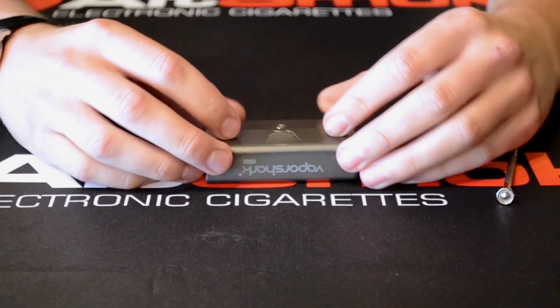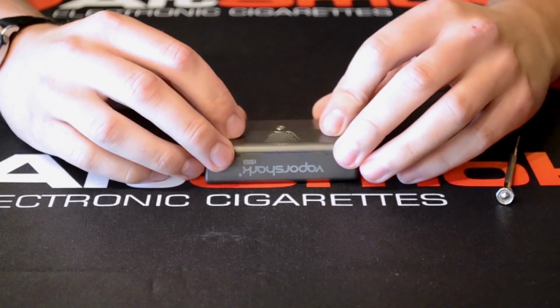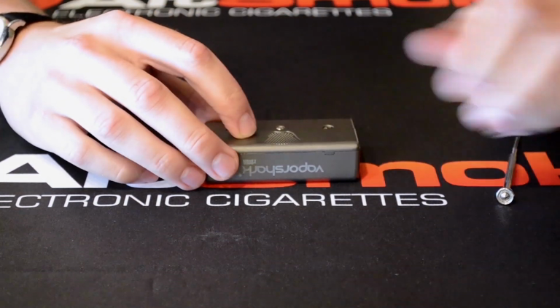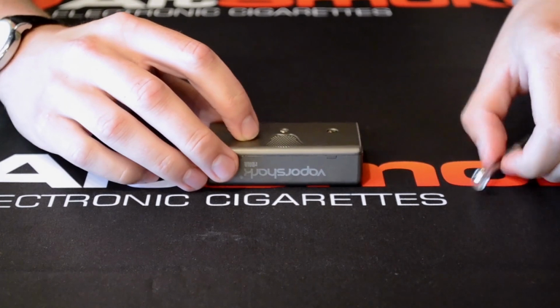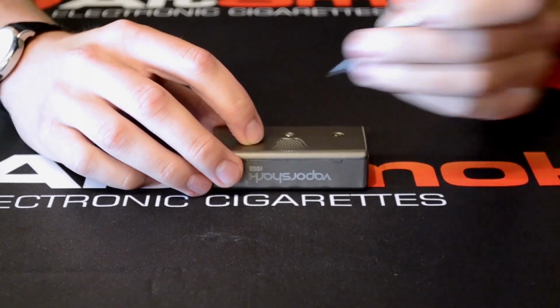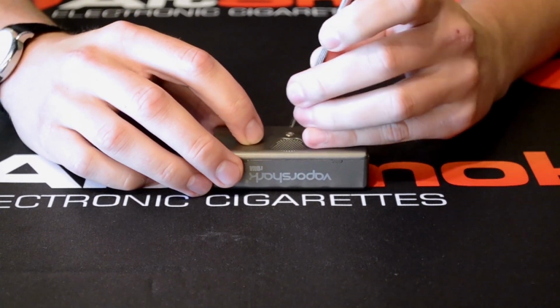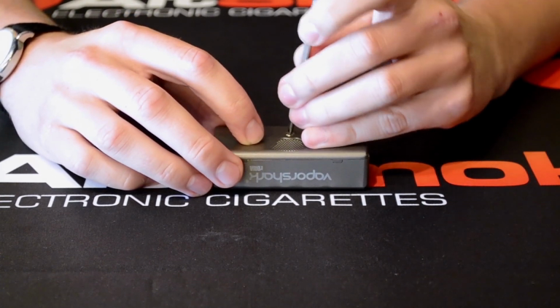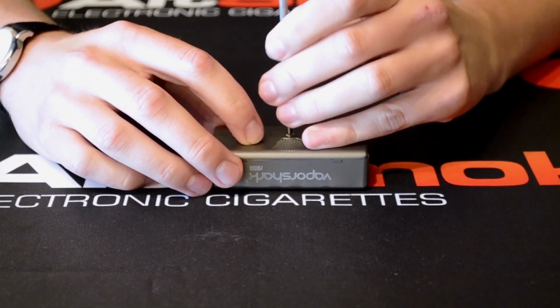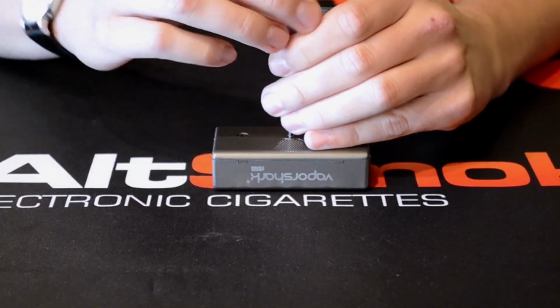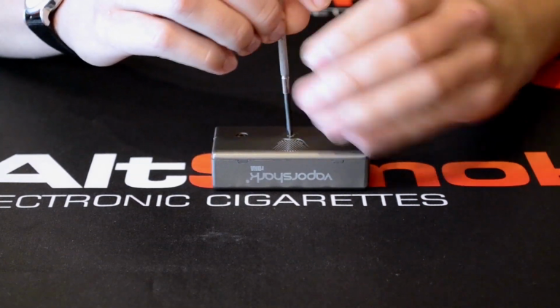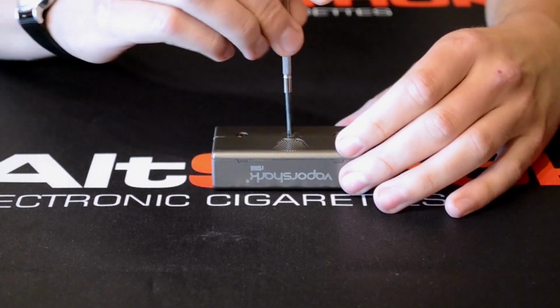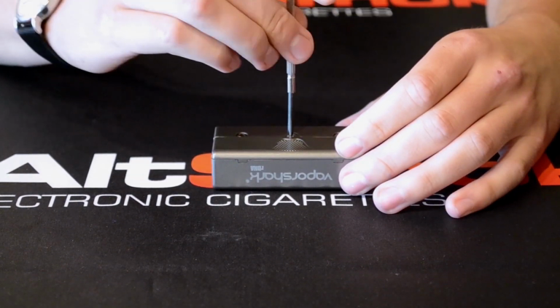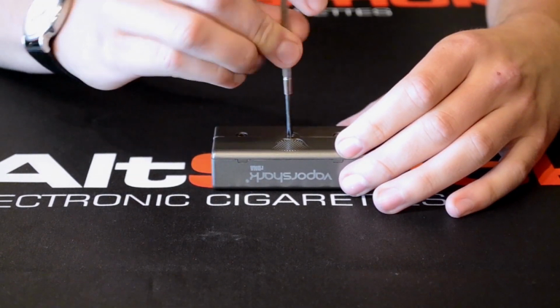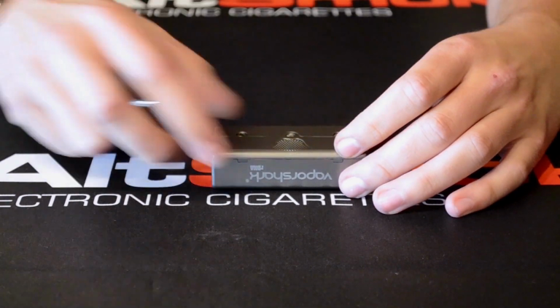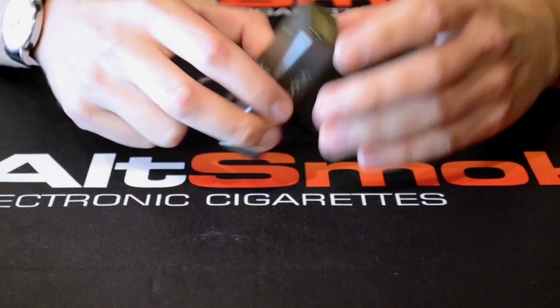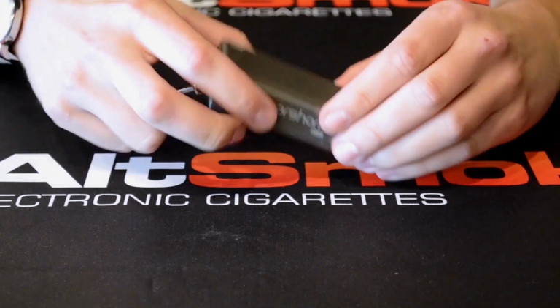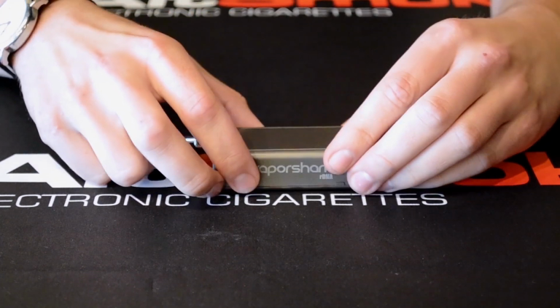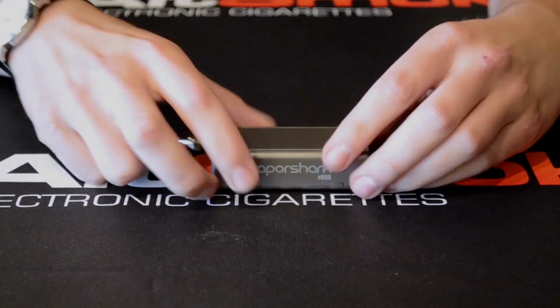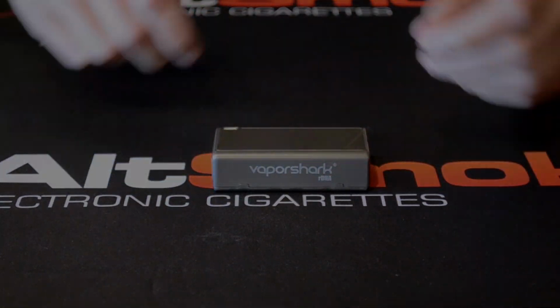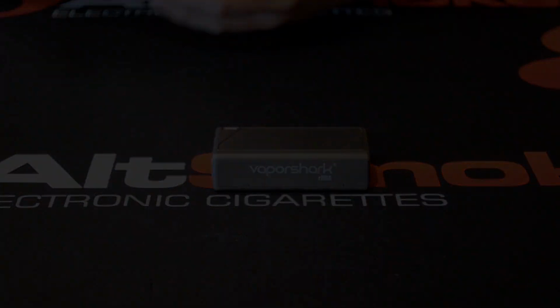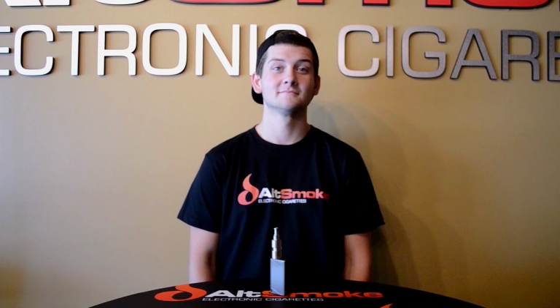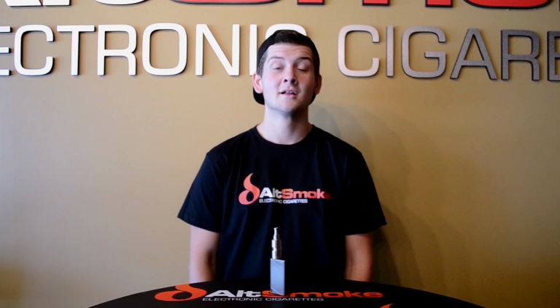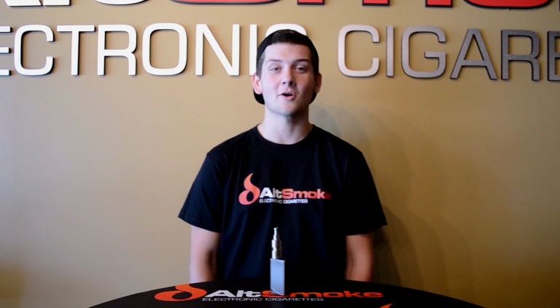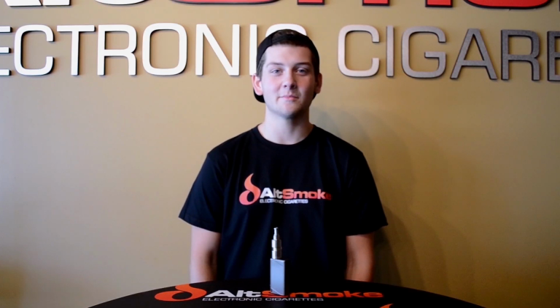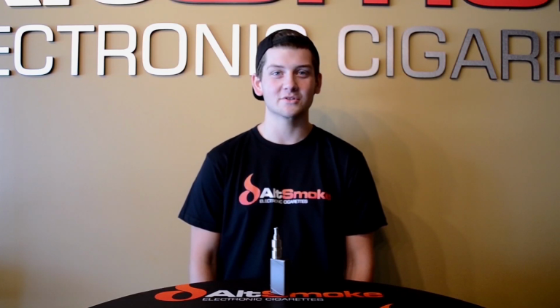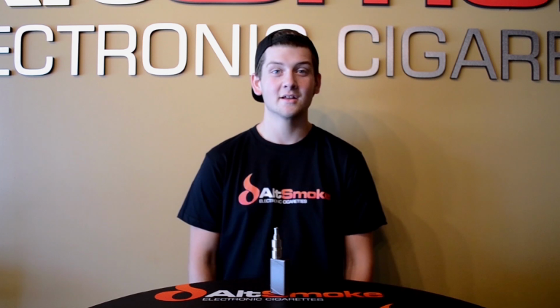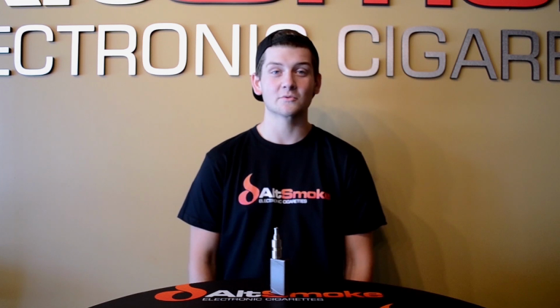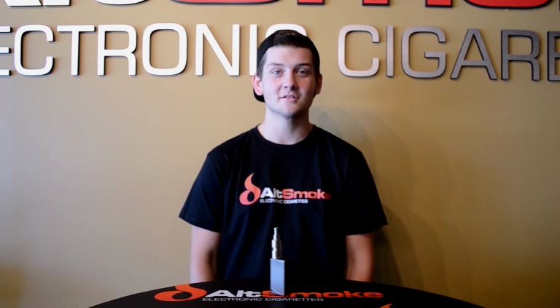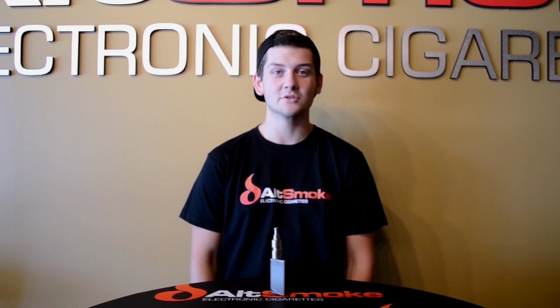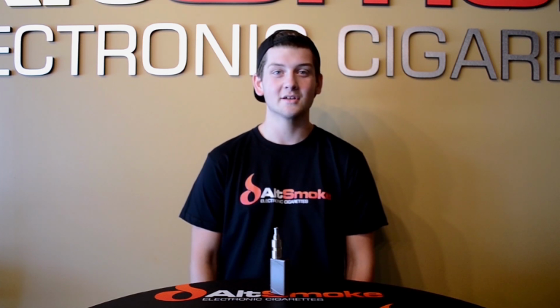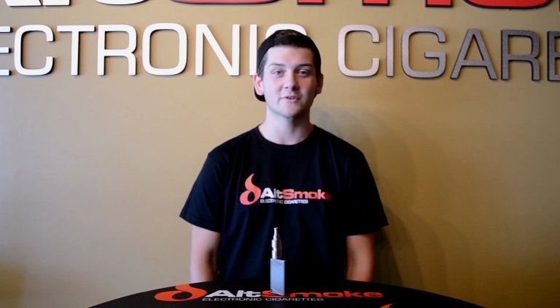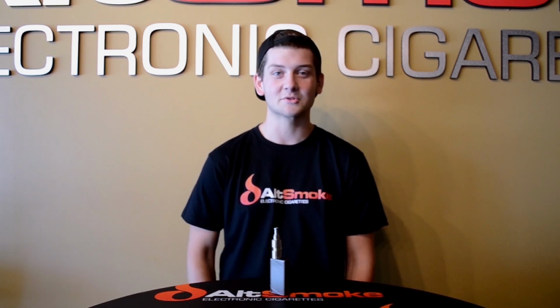The faceplate is easy to put back on — I'm just going to slide it back into place and screw that back down. That was the RDNA by VaporShark. Thanks for watching, hope you enjoyed, and don't forget to subscribe.